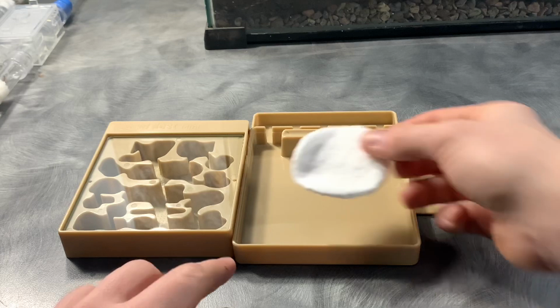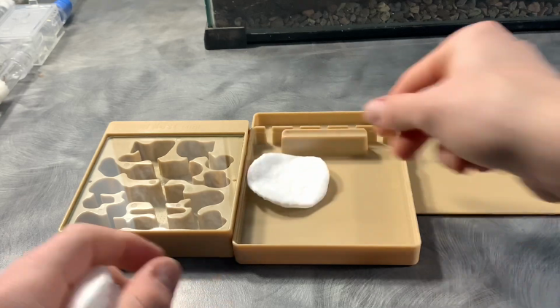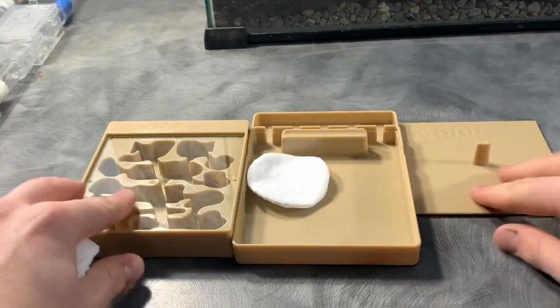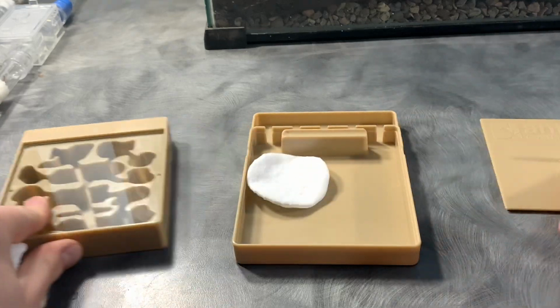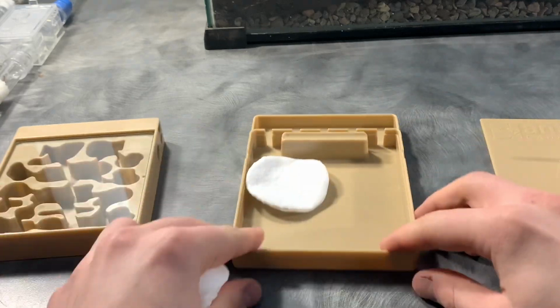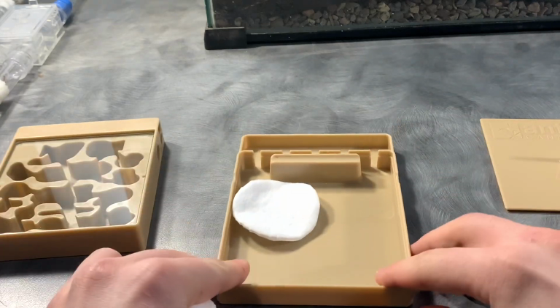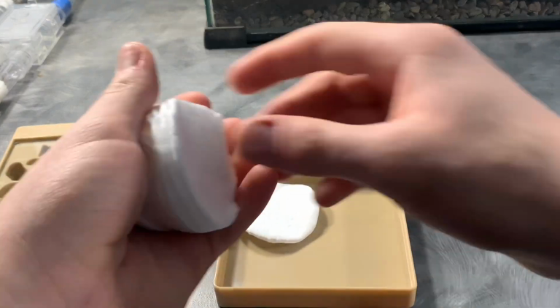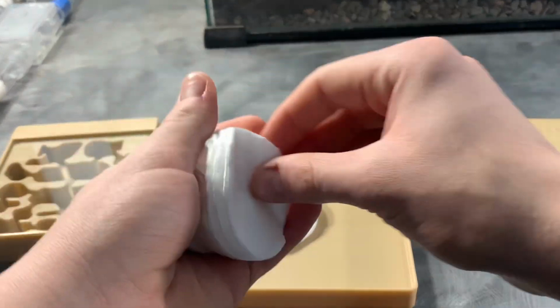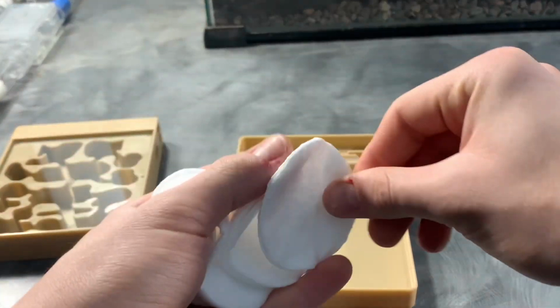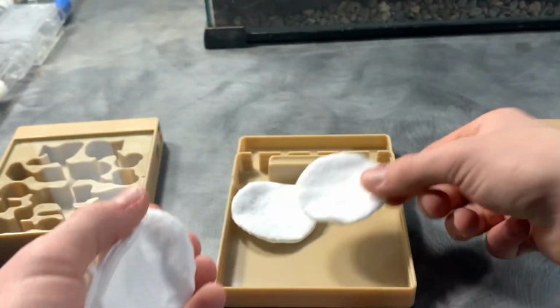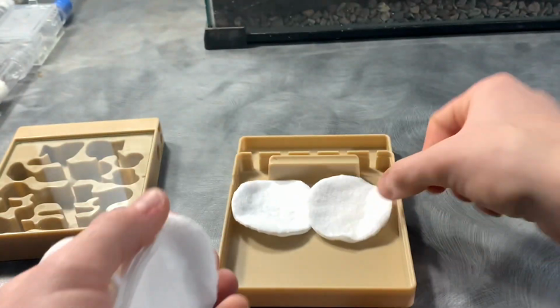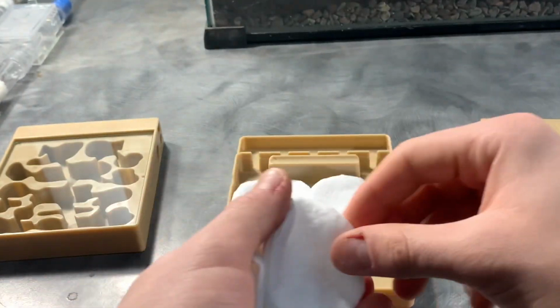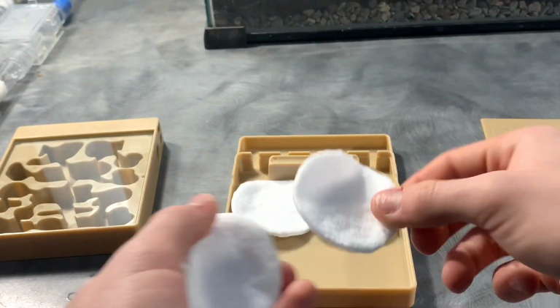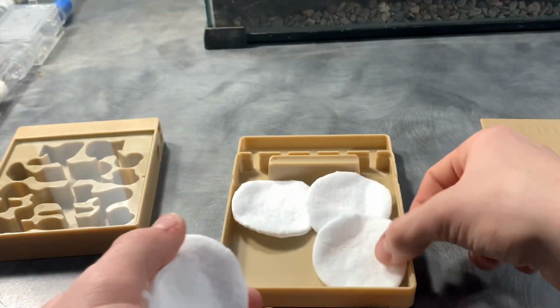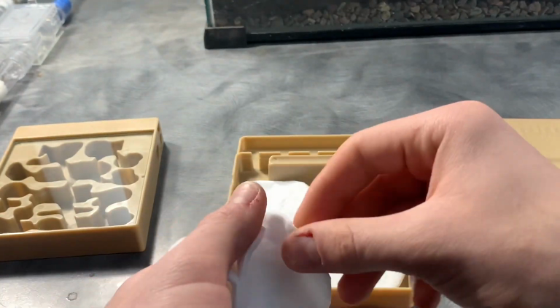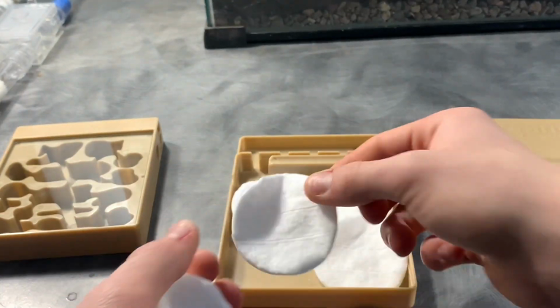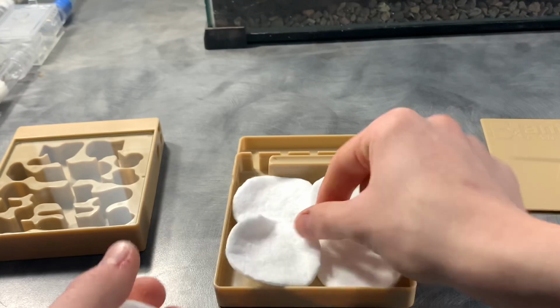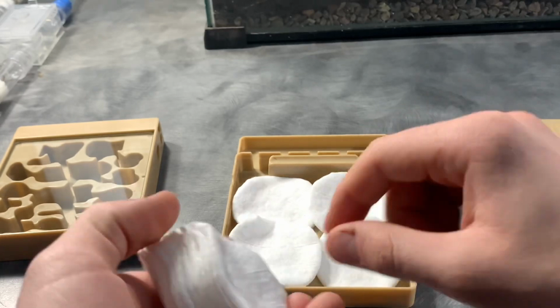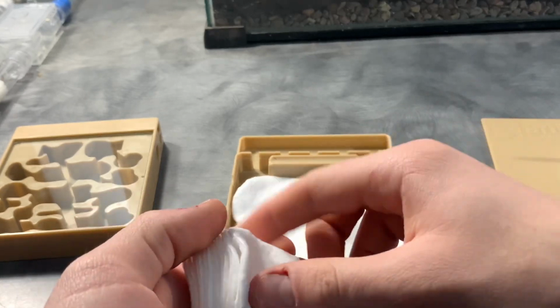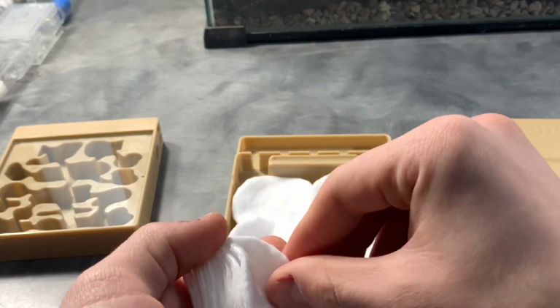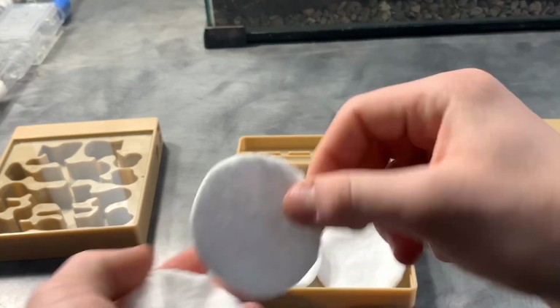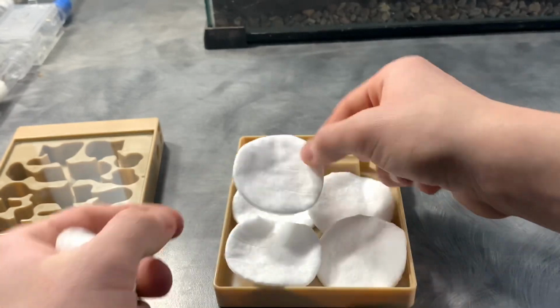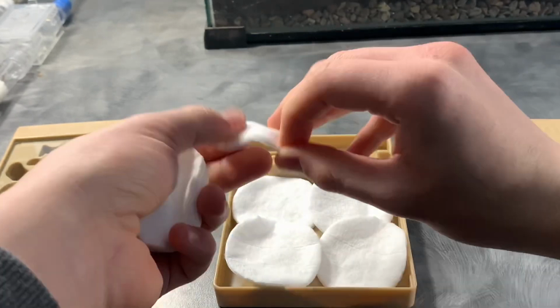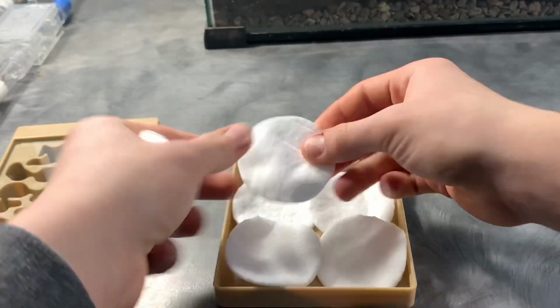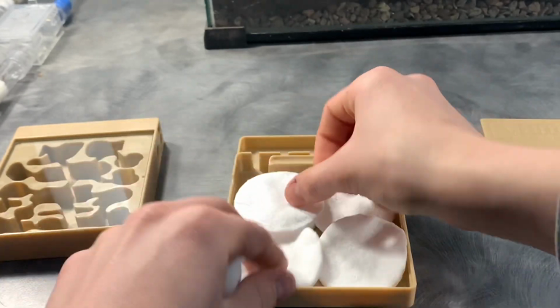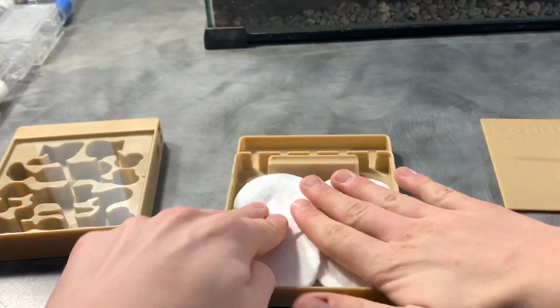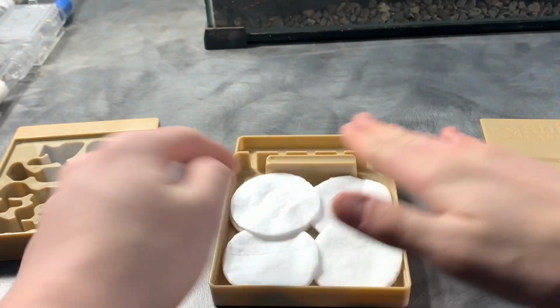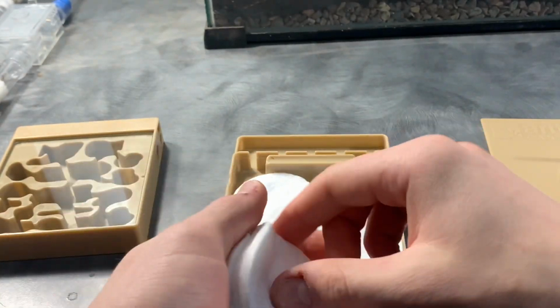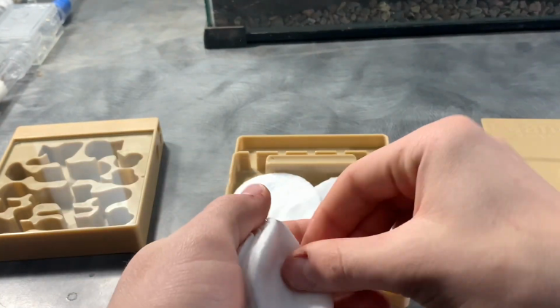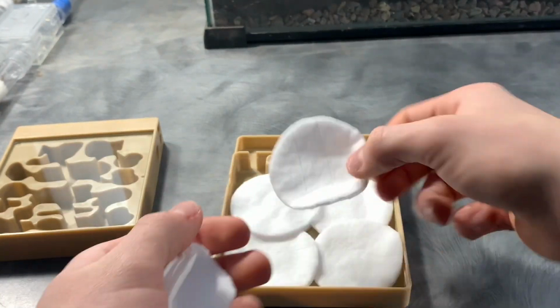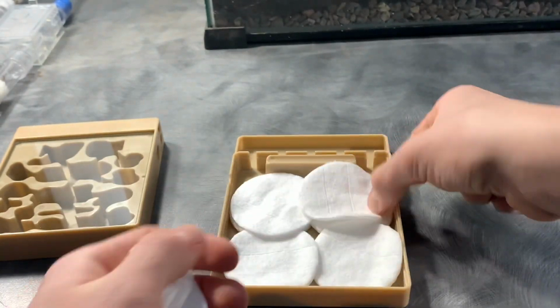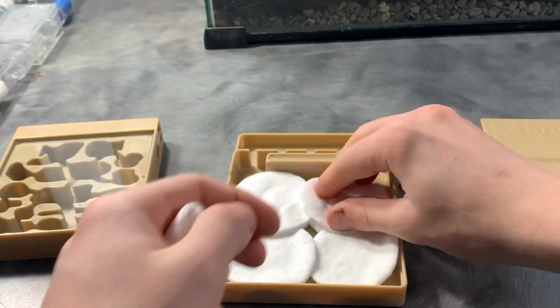Next we need to get the nest set up. What I'm doing here is putting eight pieces of cotton in the bottom of the nest to help hydrate it and make it so I don't have to water the nest as often.